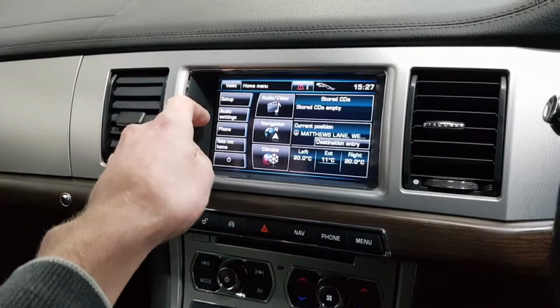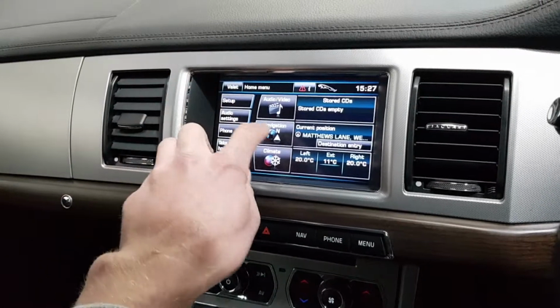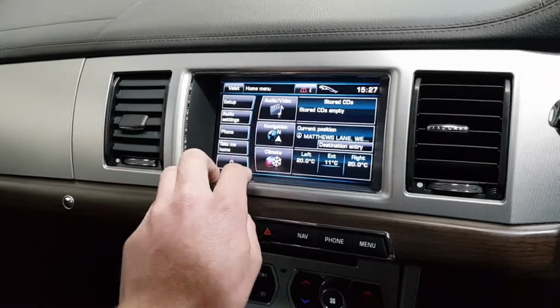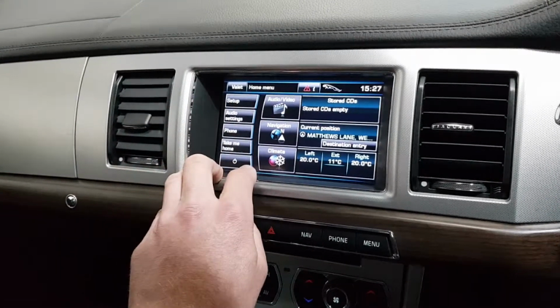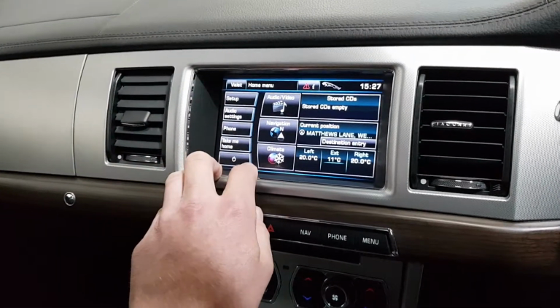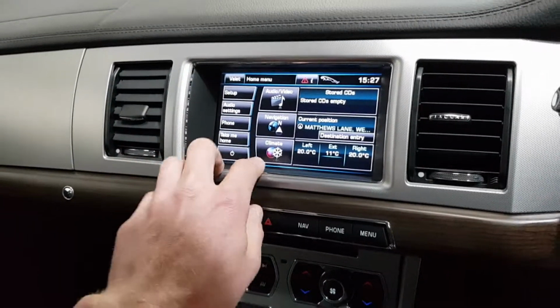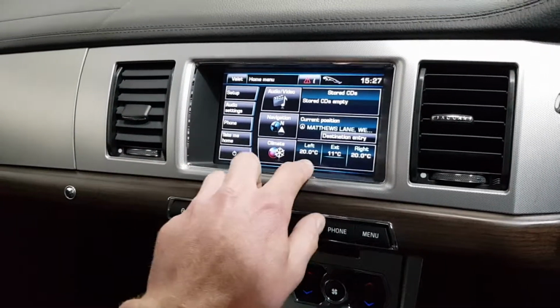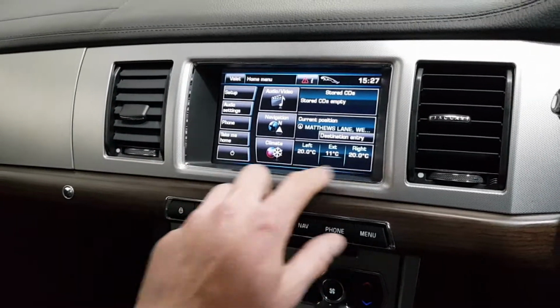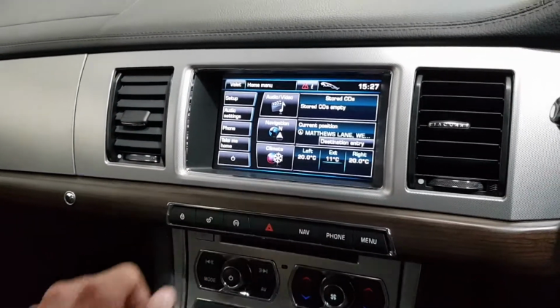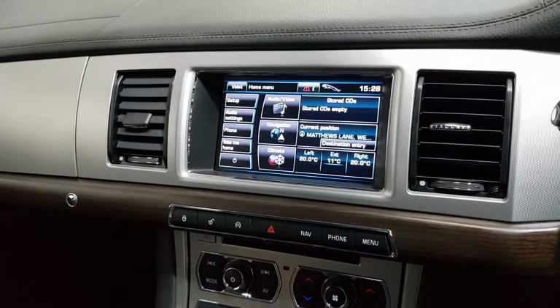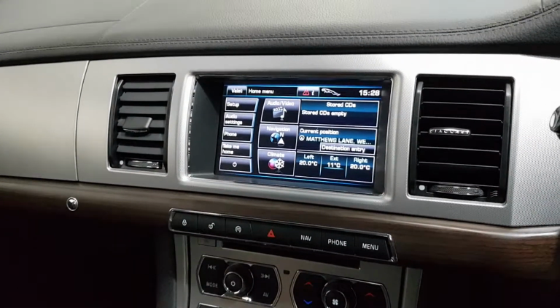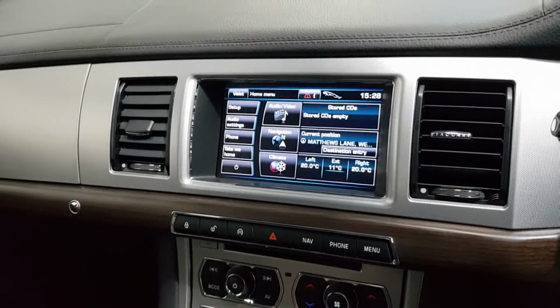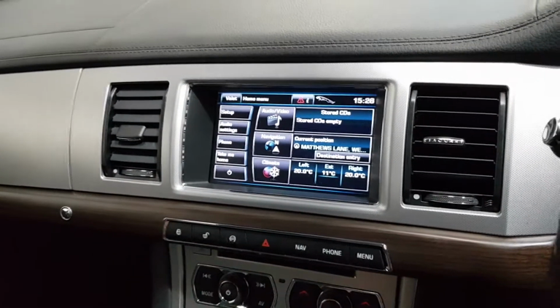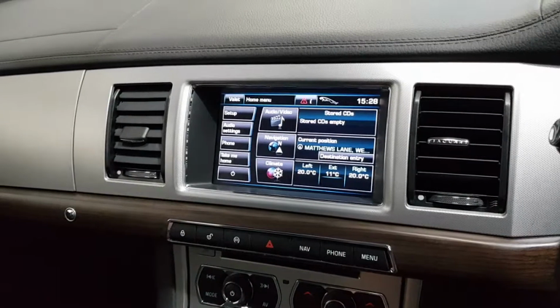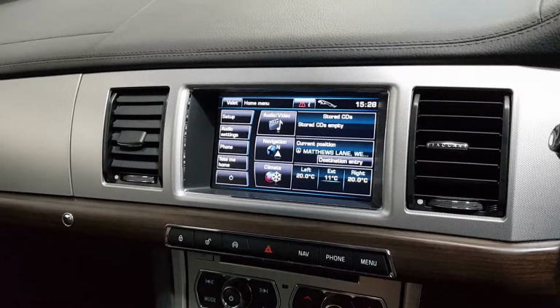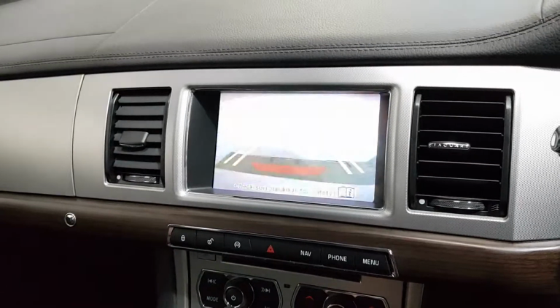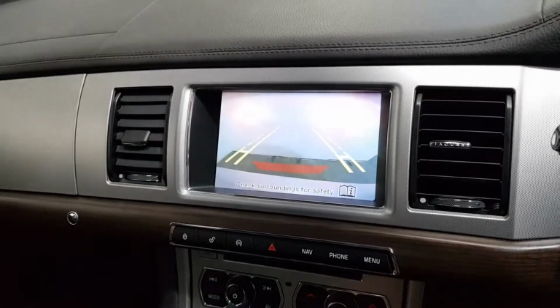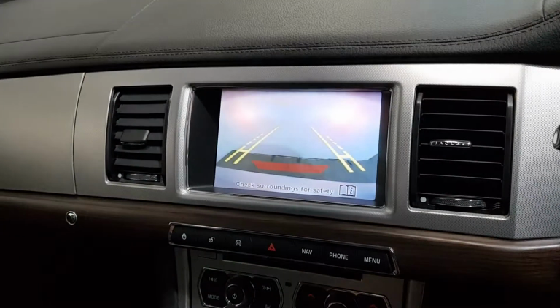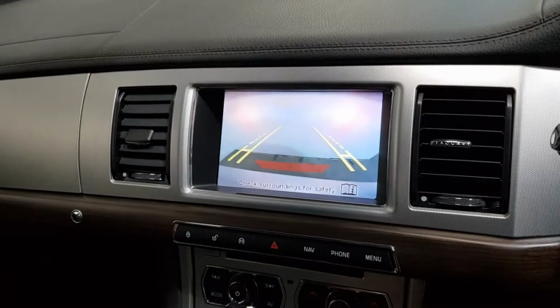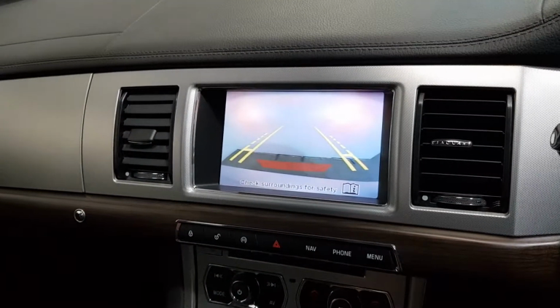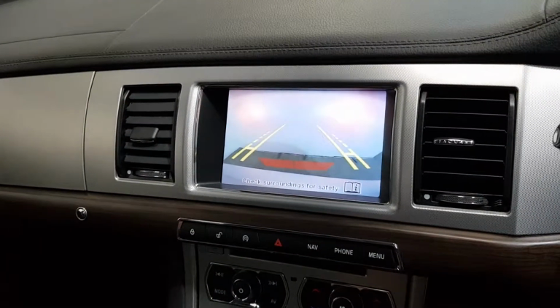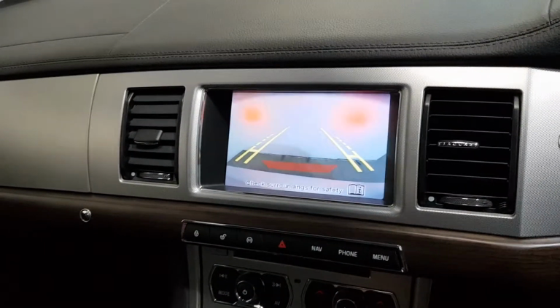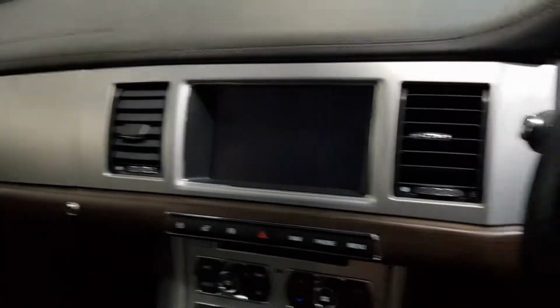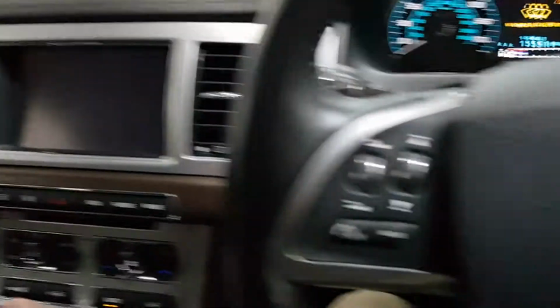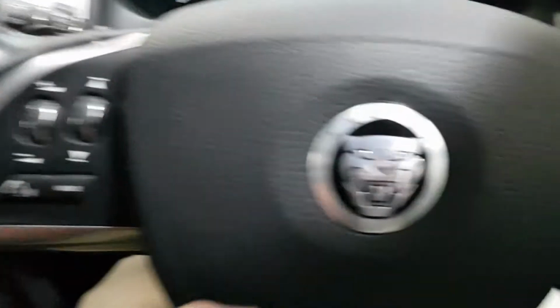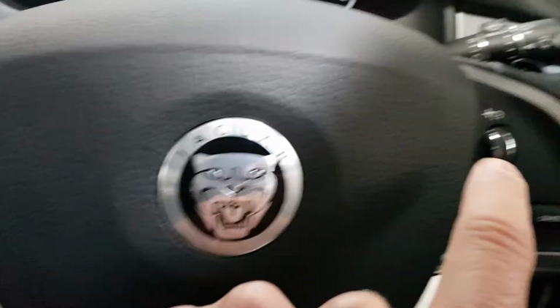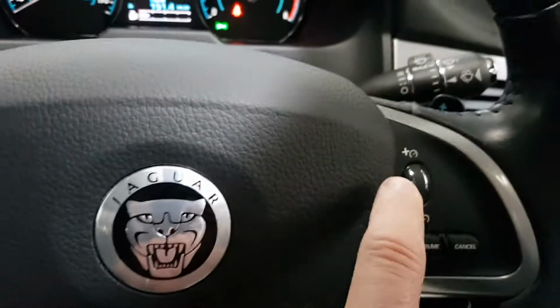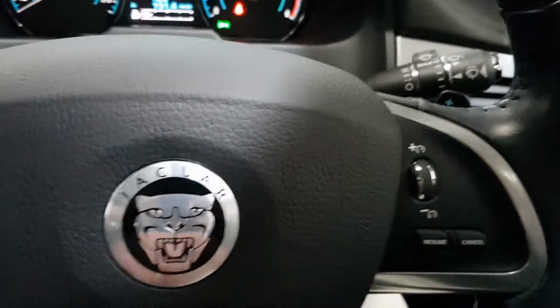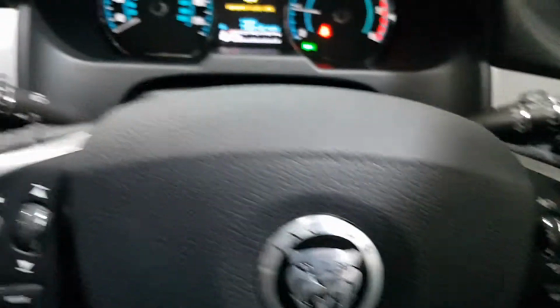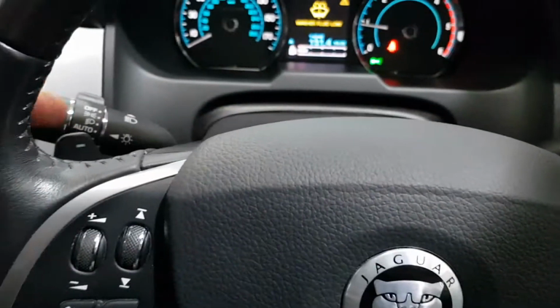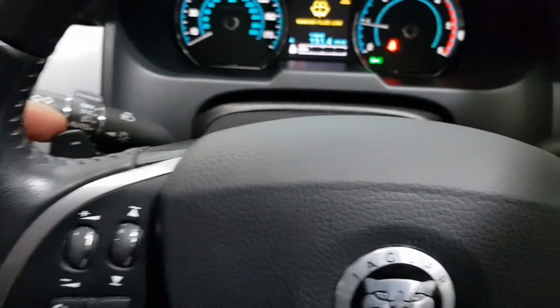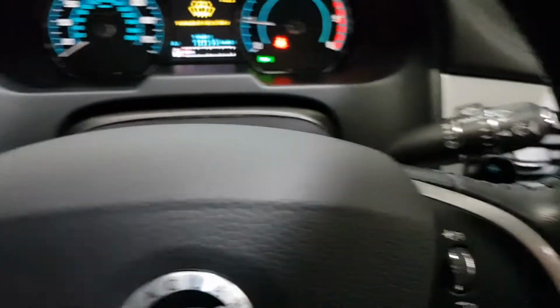It has satellite navigation, dual zone climate control and air conditioning. This one has a colour reverse camera with front and rear parking sensors. It's also got cruise control and the flappy paddle gearbox.